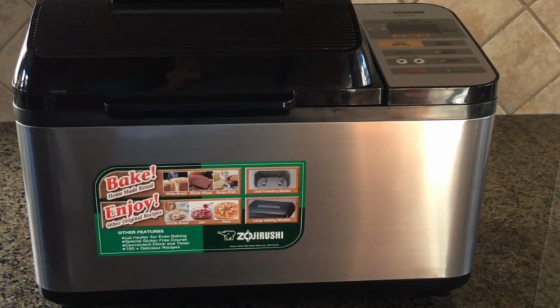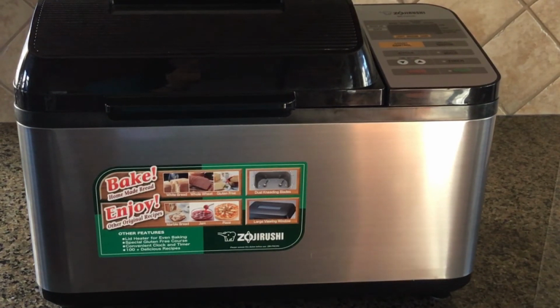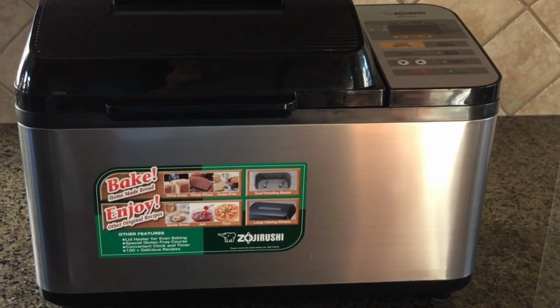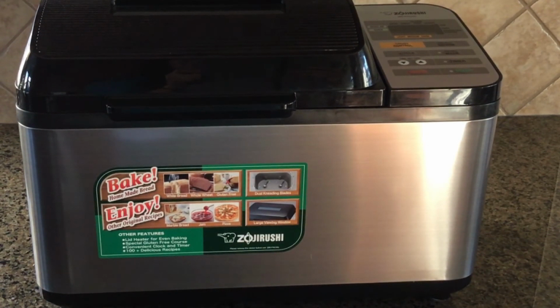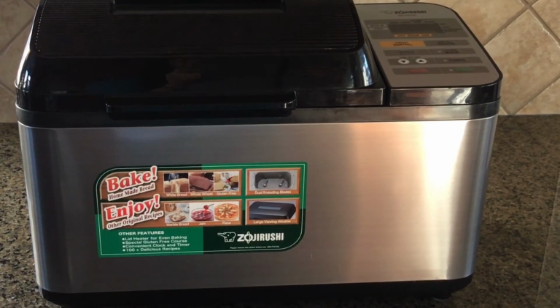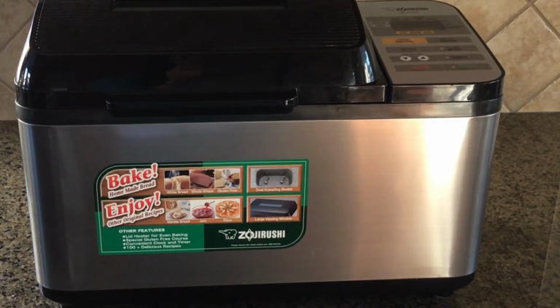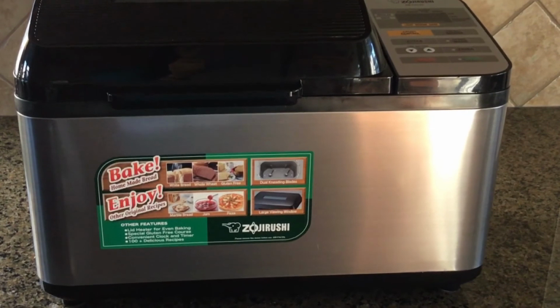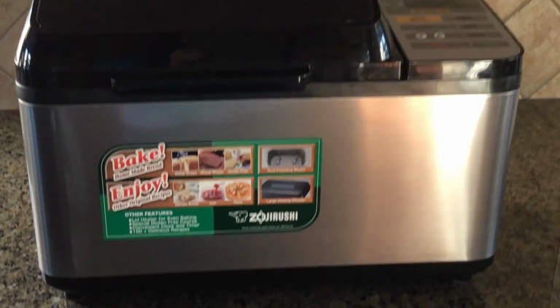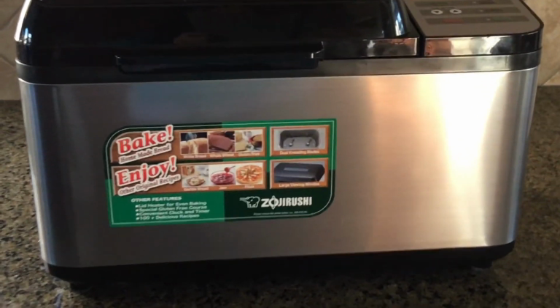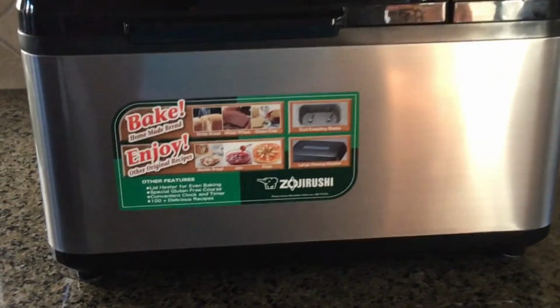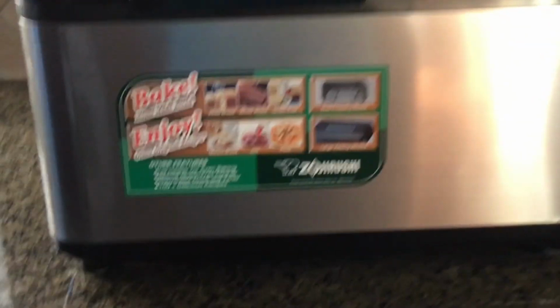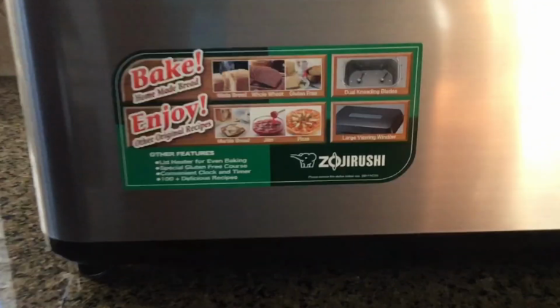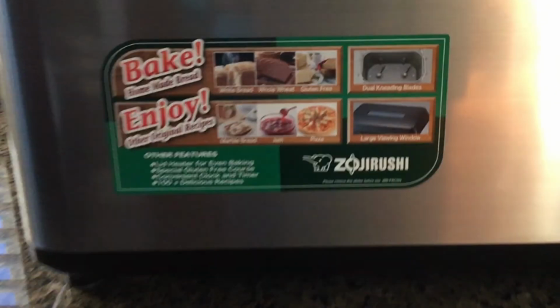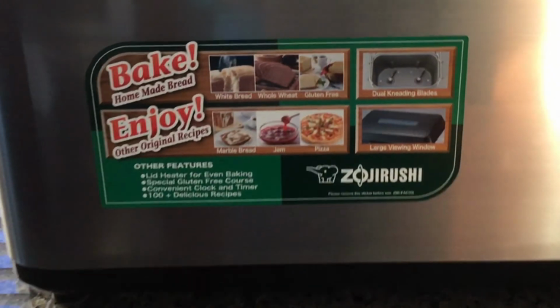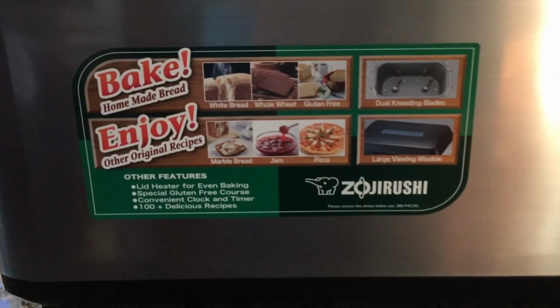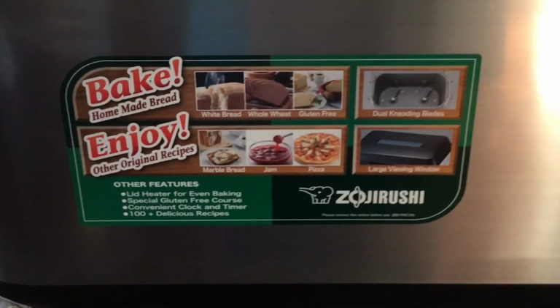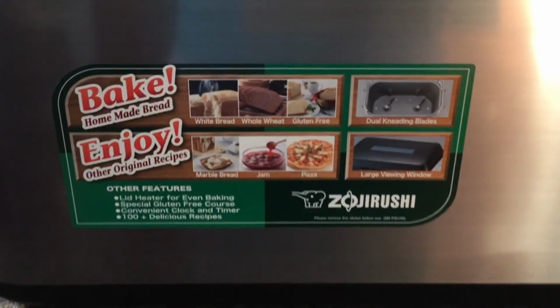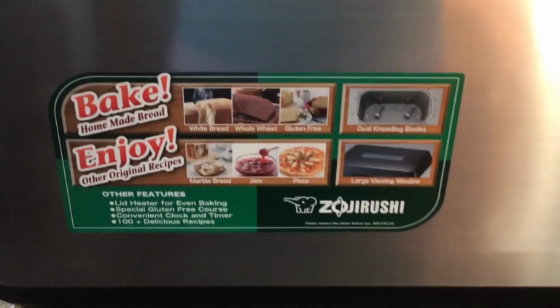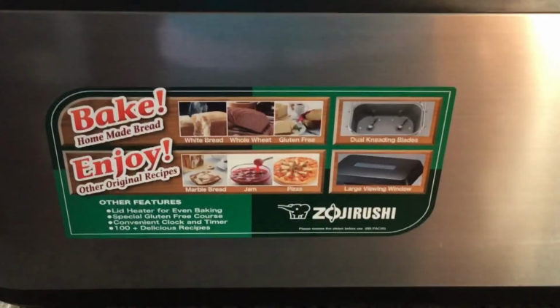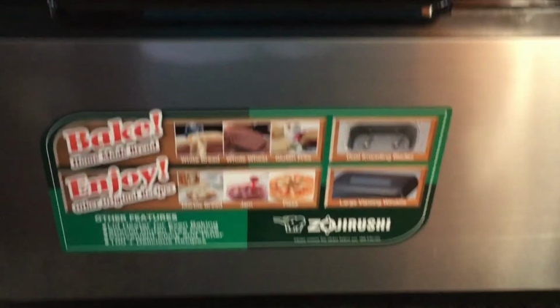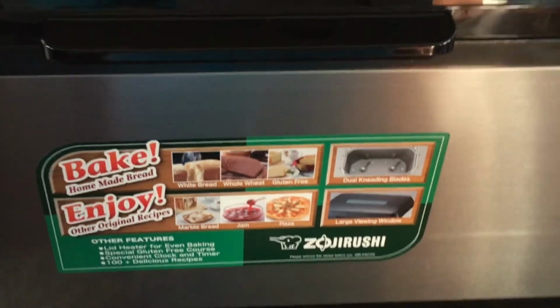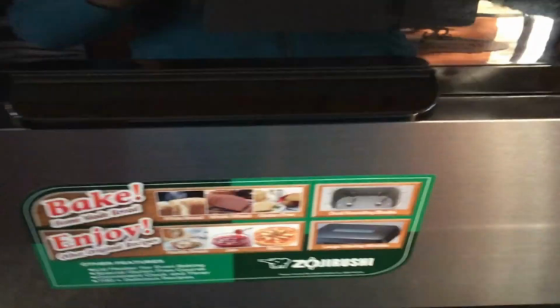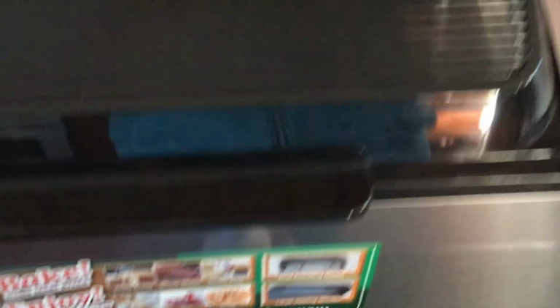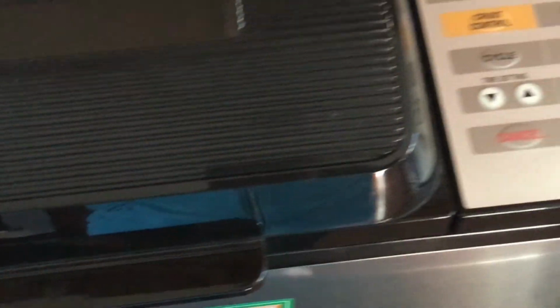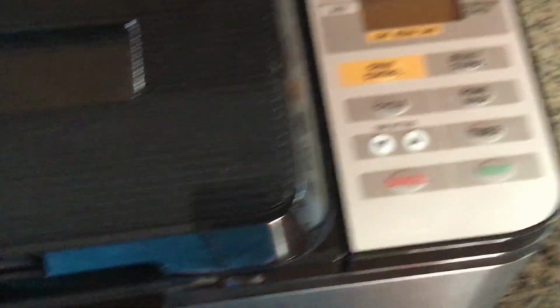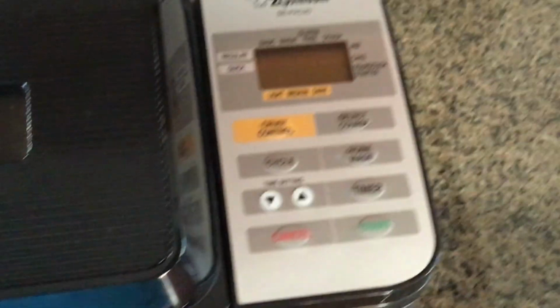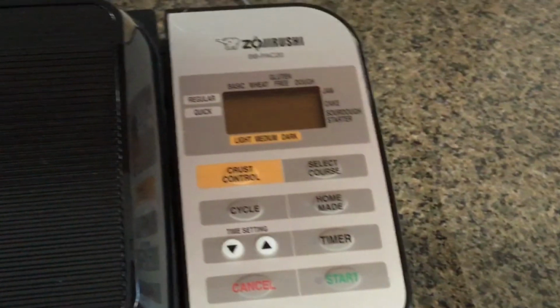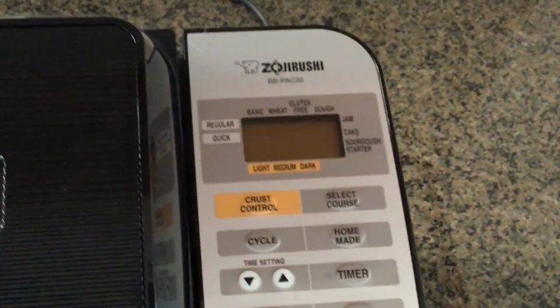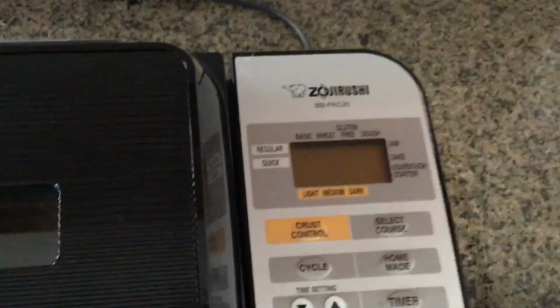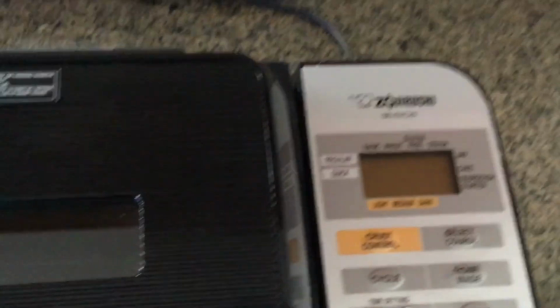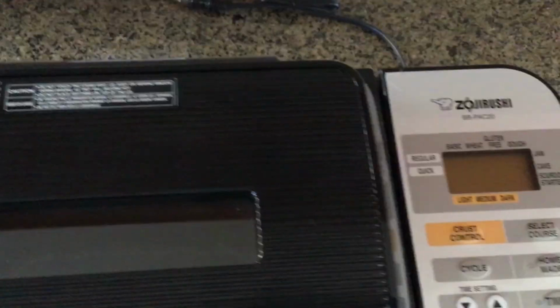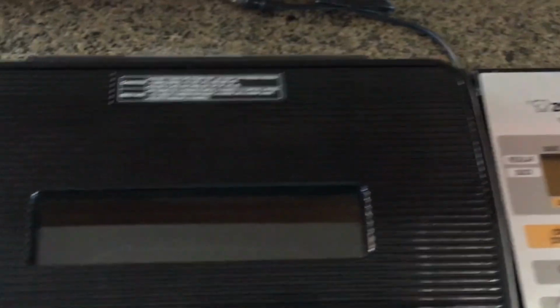For this recipe, I'm going to be using my Zojirushi bread maker. I've made monkey bread dough by hand before, but using the bread maker is so much quicker. If you'd like to see the dough being made by hand, there's a link above that you can click to see that process.